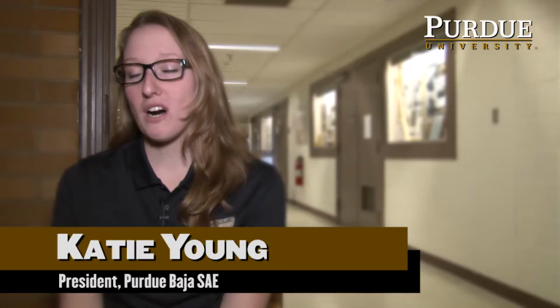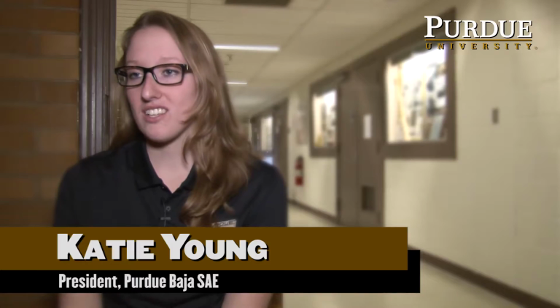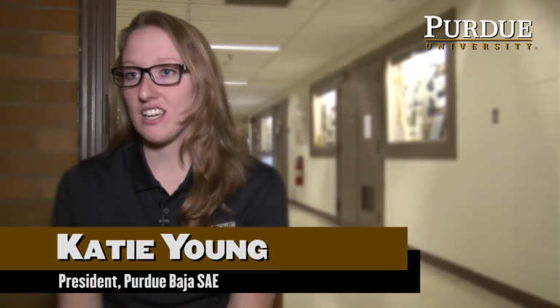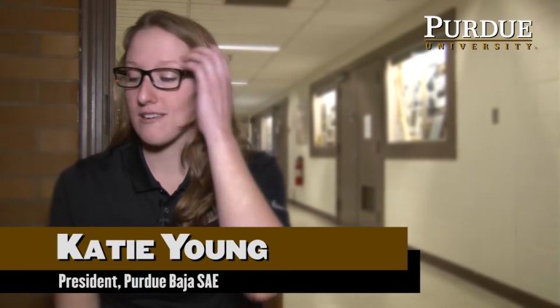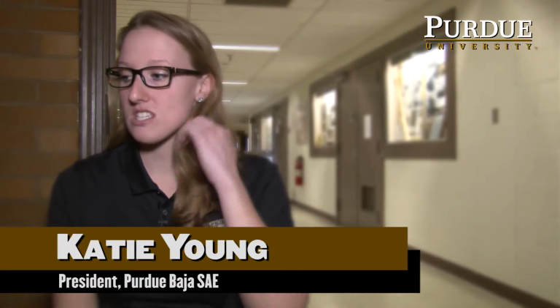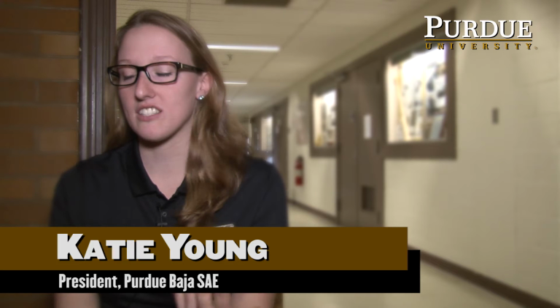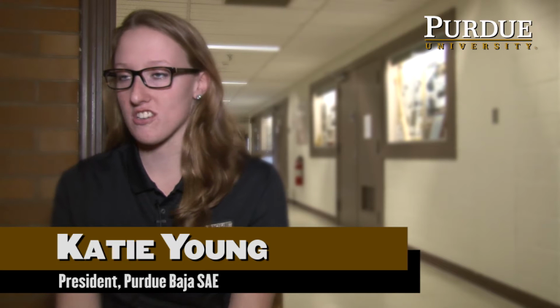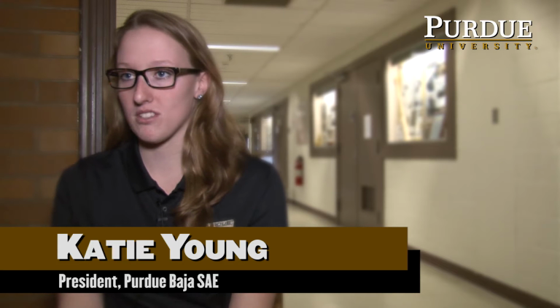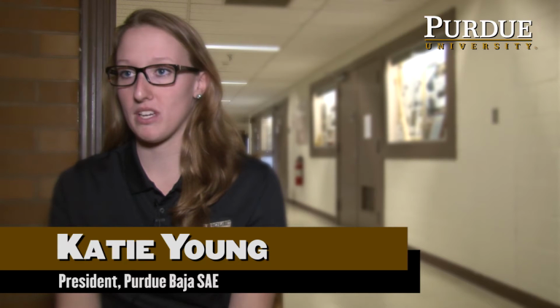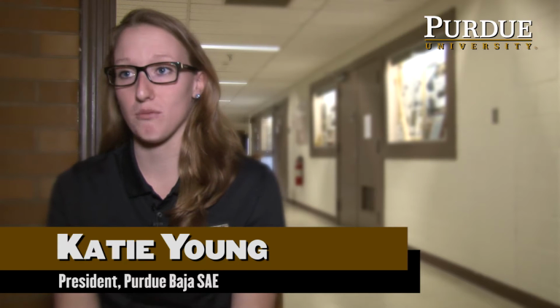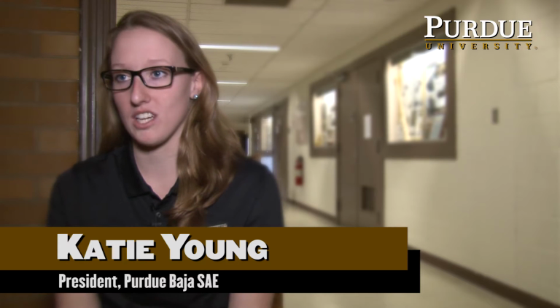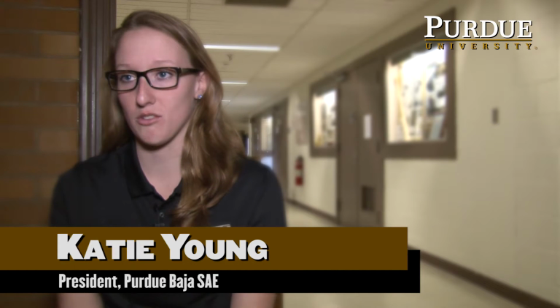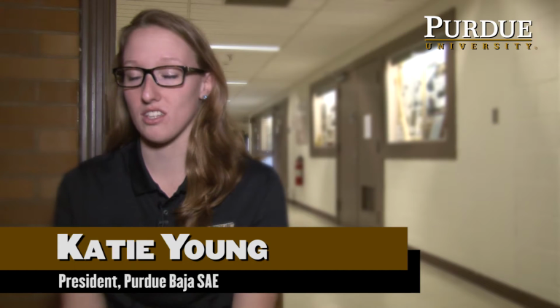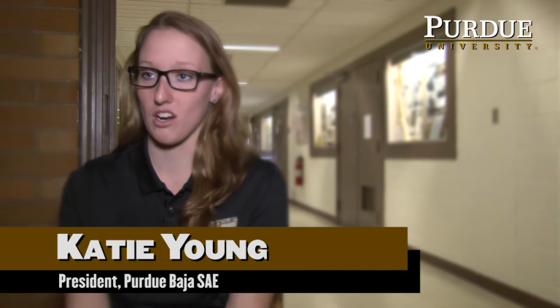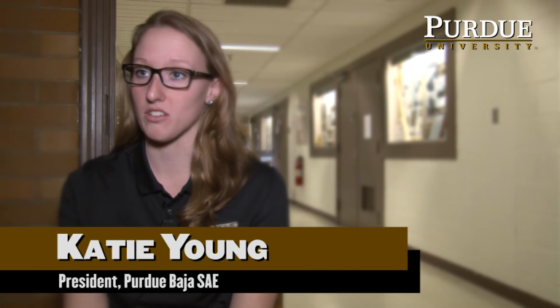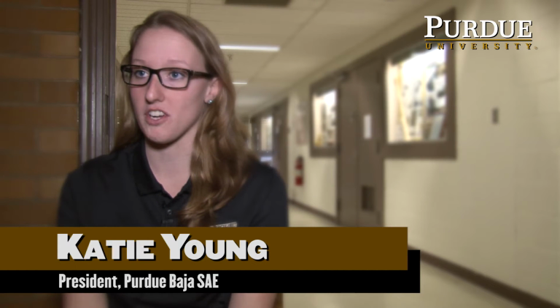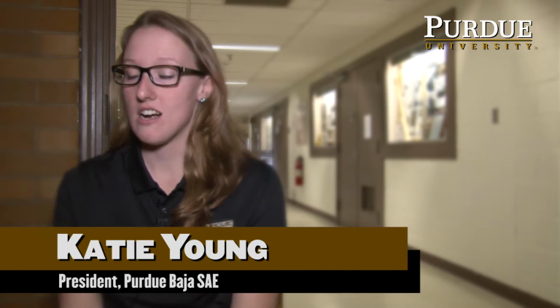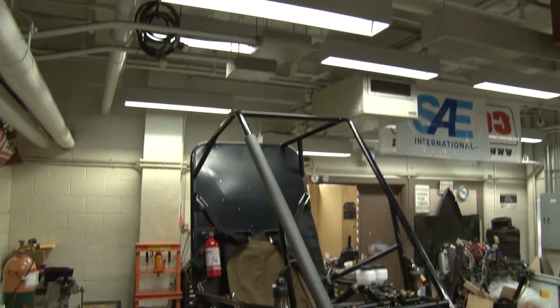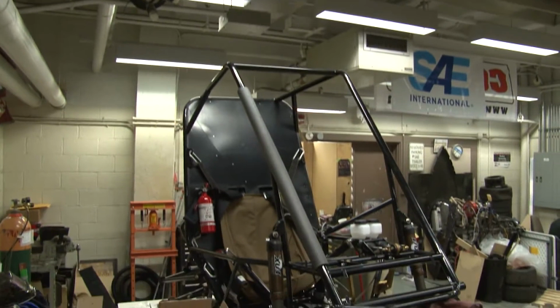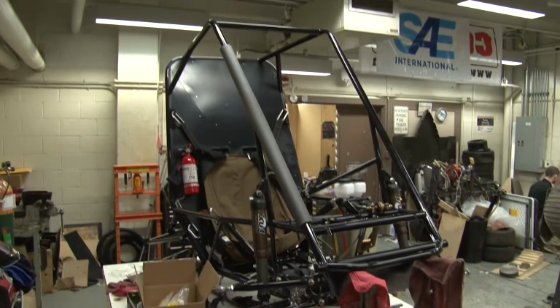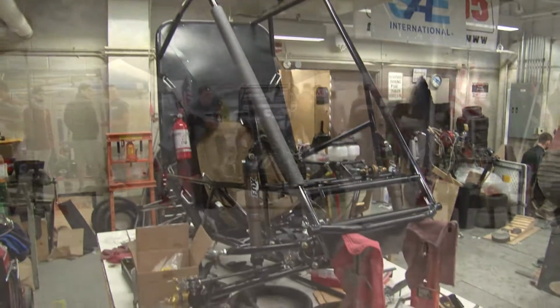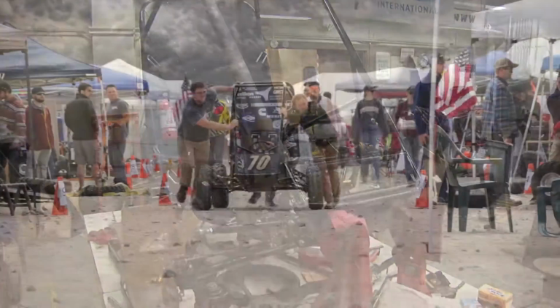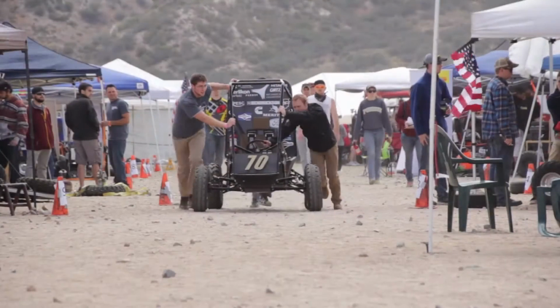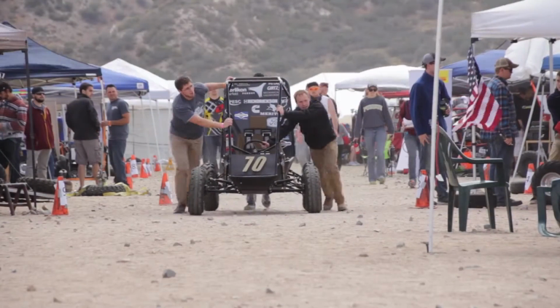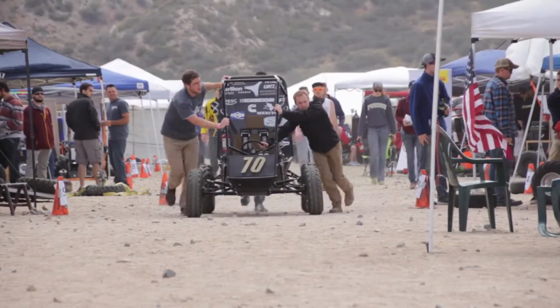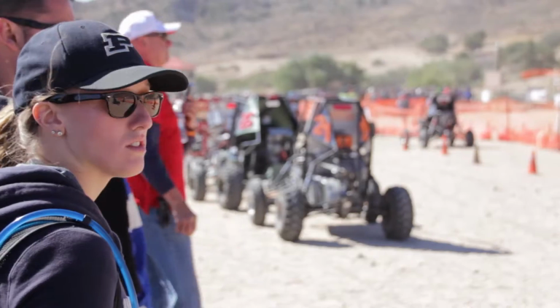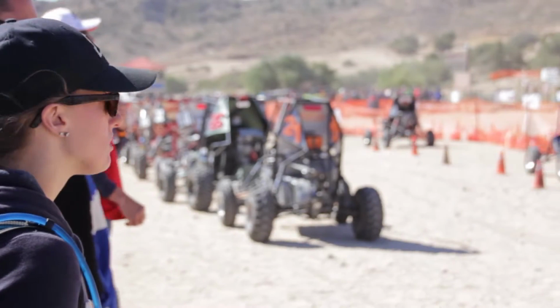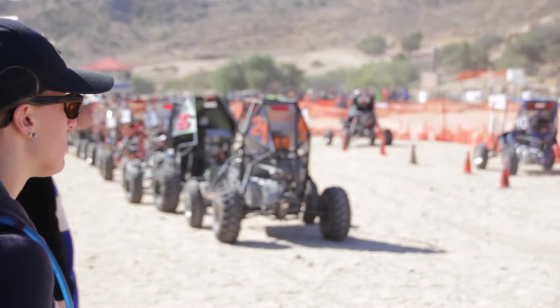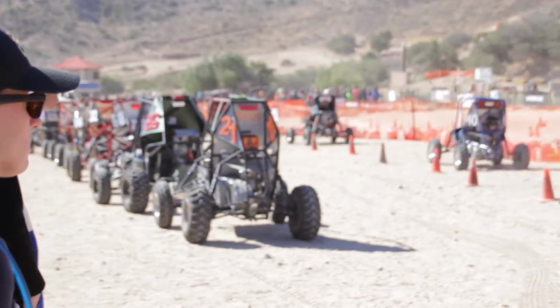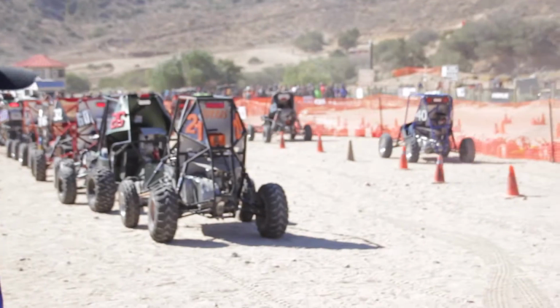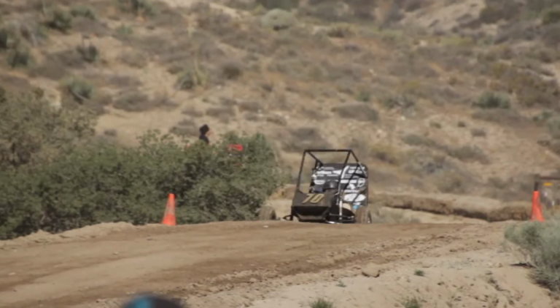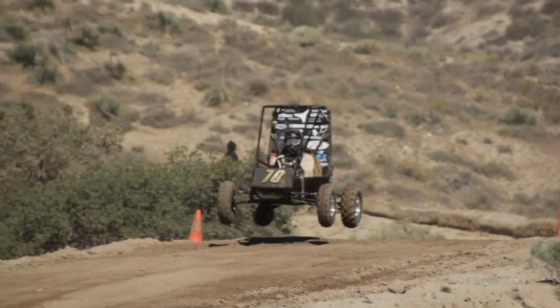Baja SAE is an organization here on campus where we design, build, test, and race single-seat off-road vehicles every year. We start from the ground up with a new car, and at the end of the year we take it to international competition where we race against 100 other teams.